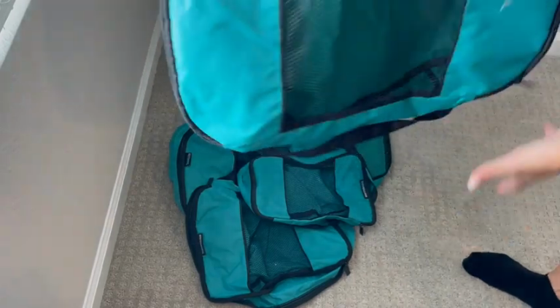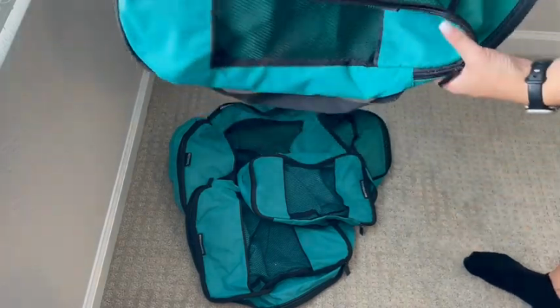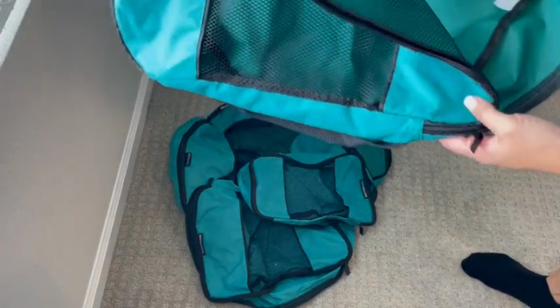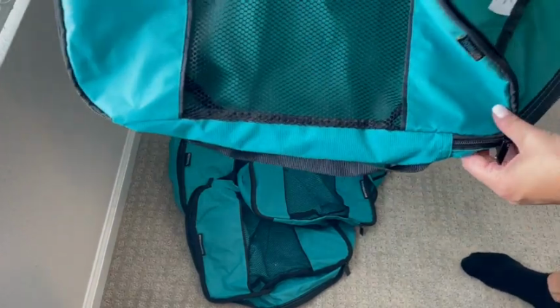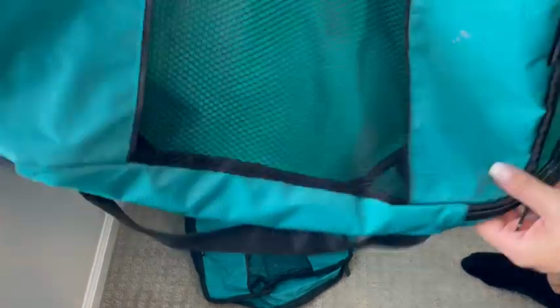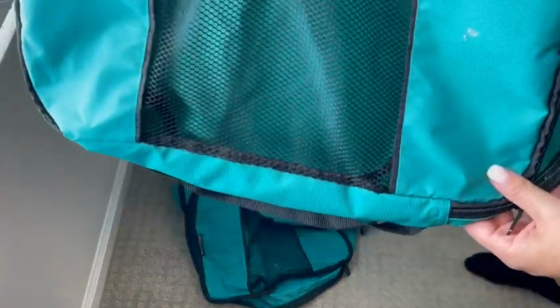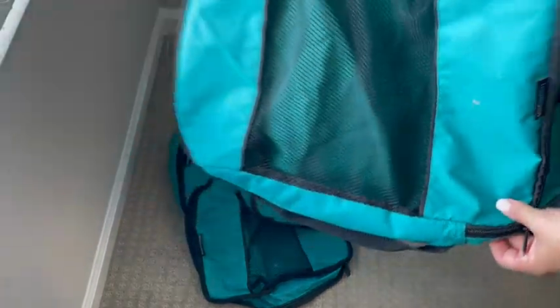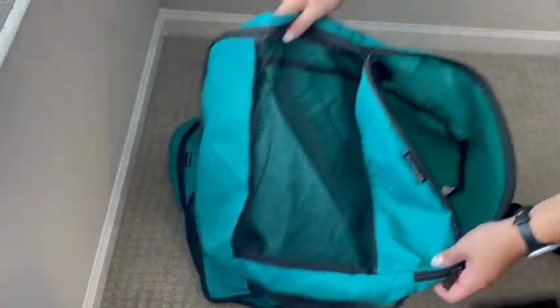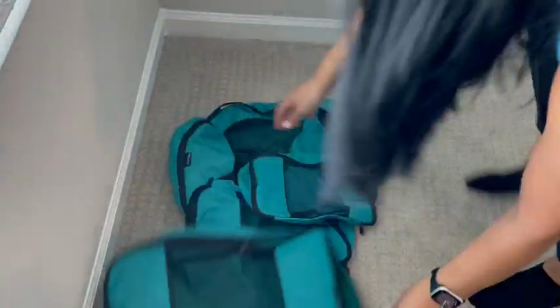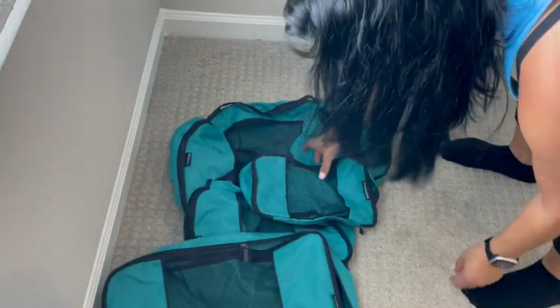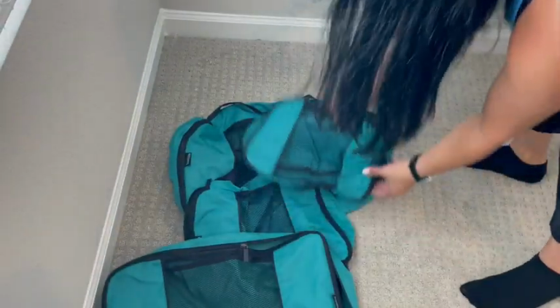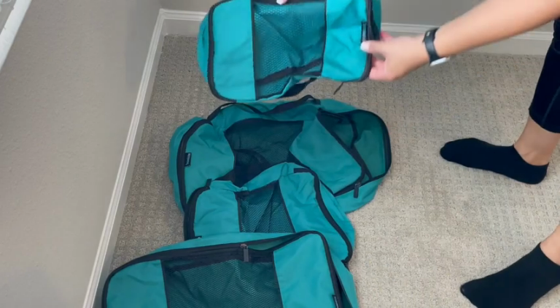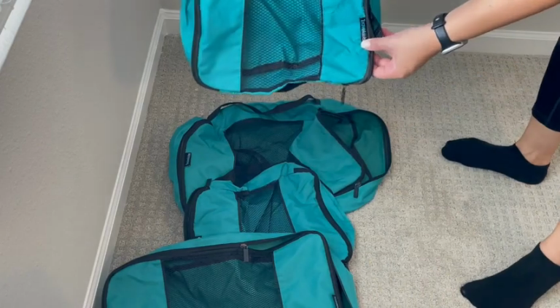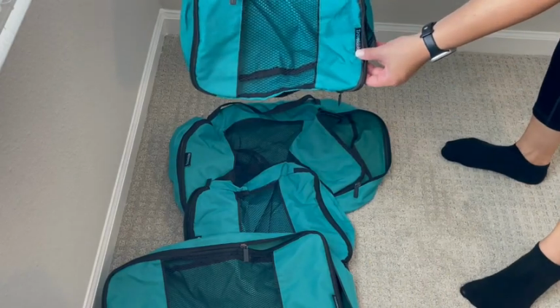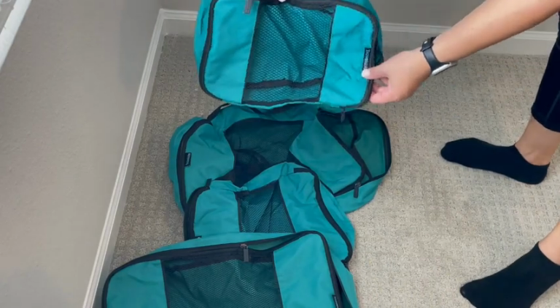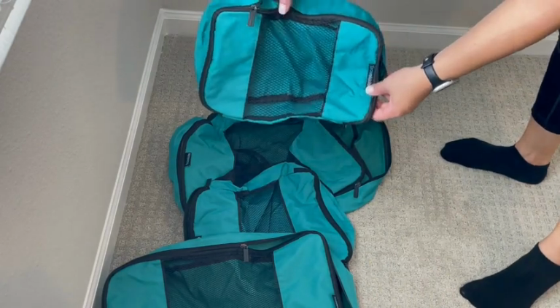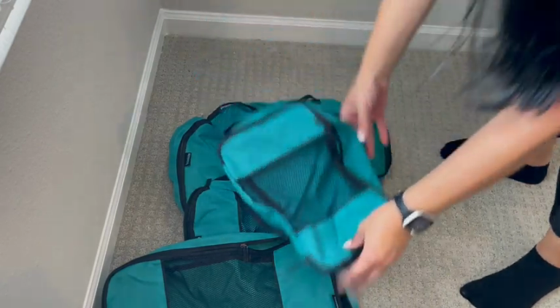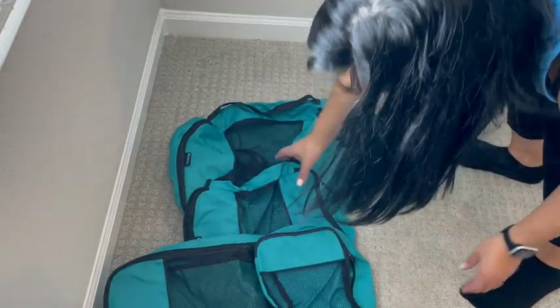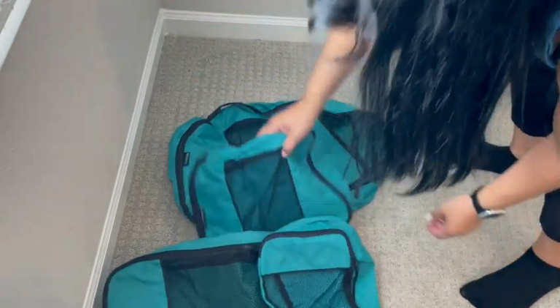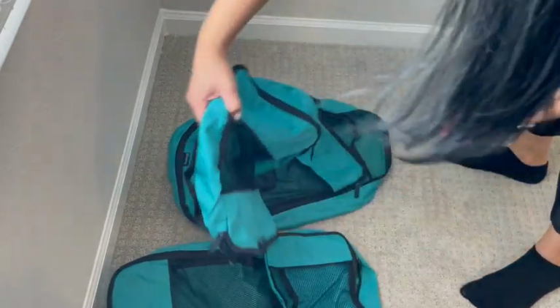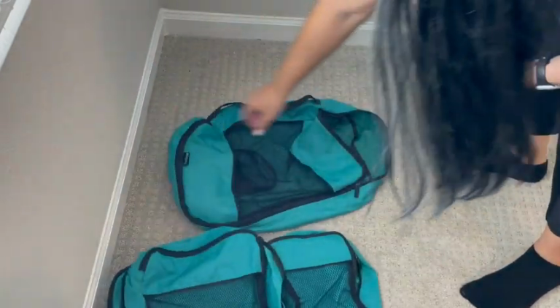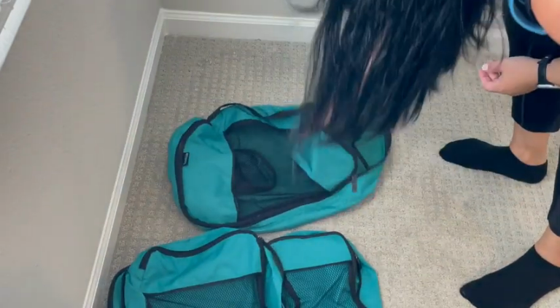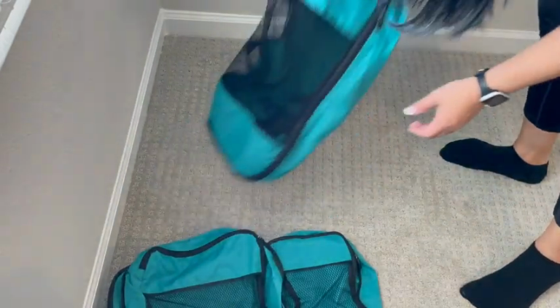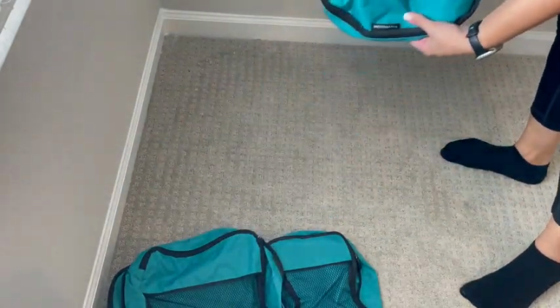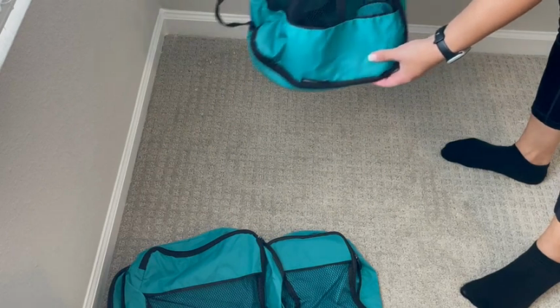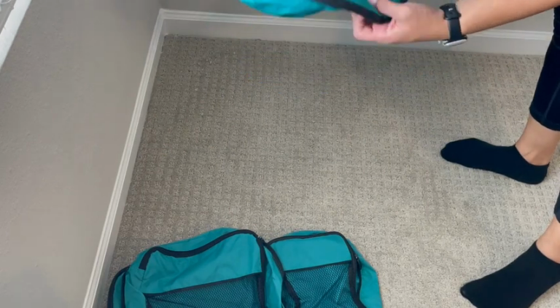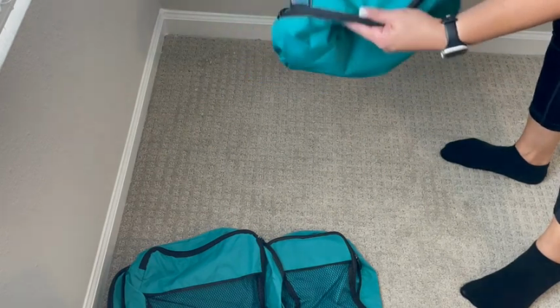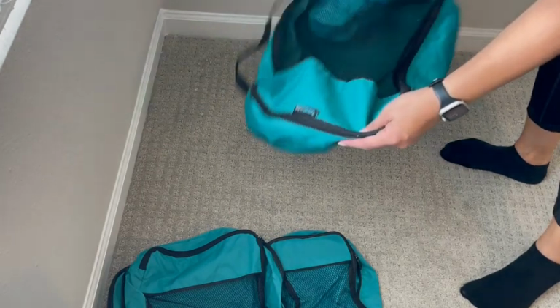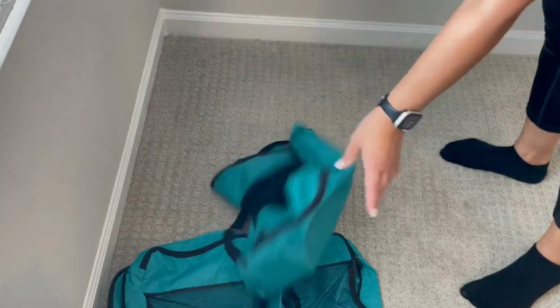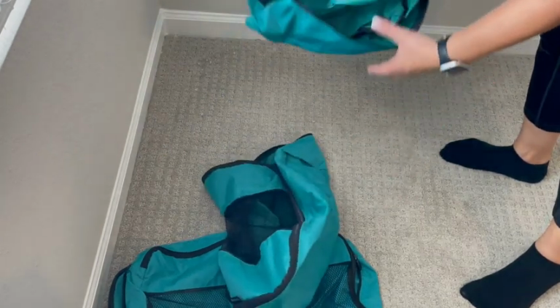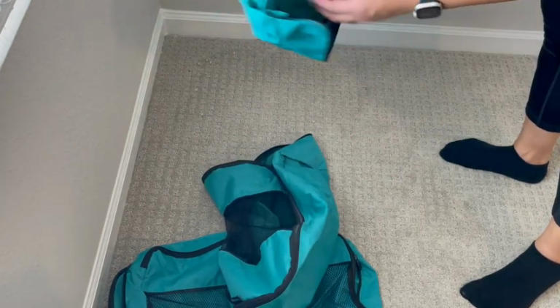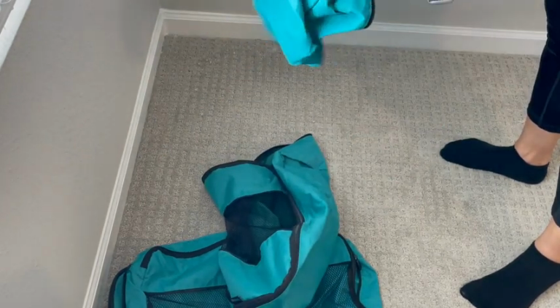There's a good amount of space and a good amount of packing cubes in the kit. There's a number of sizes — a couple of small, a couple of medium, and a couple of large.